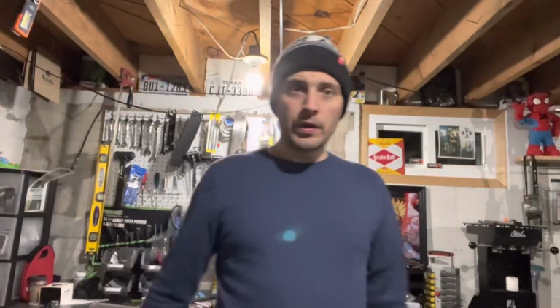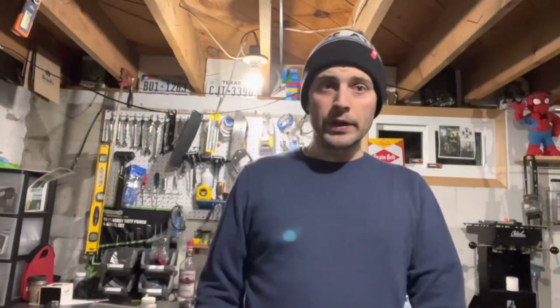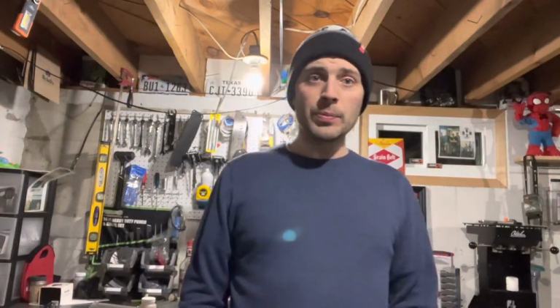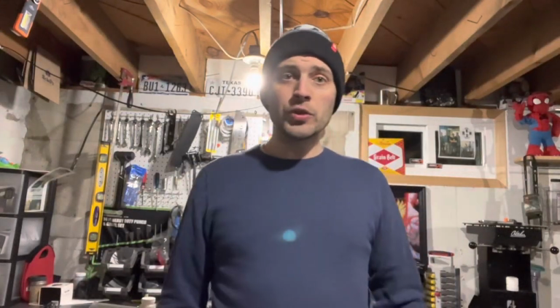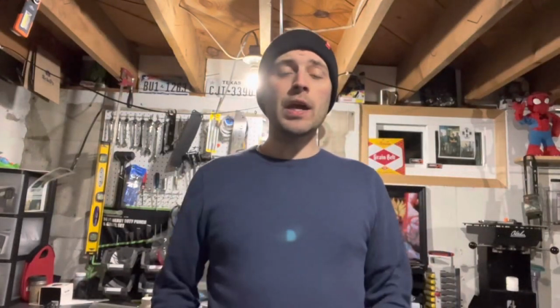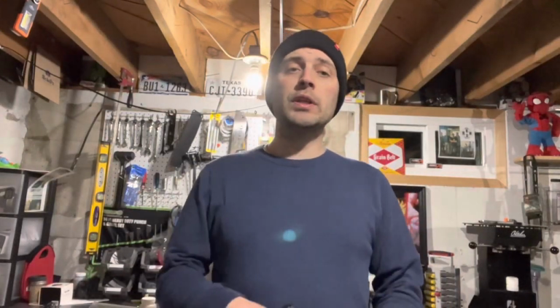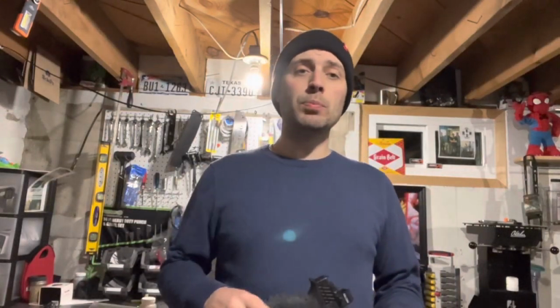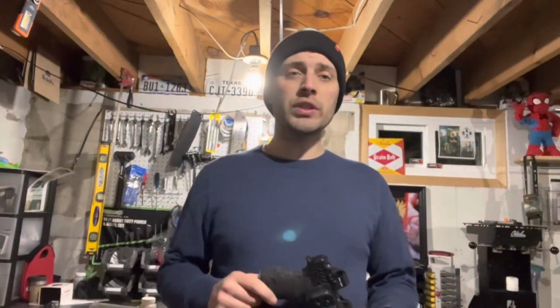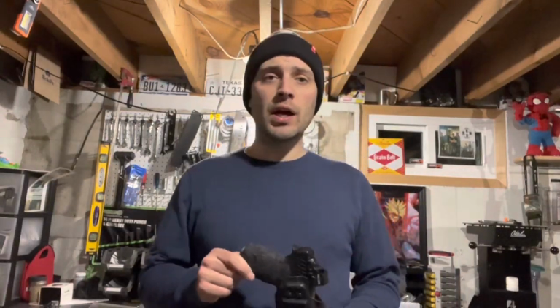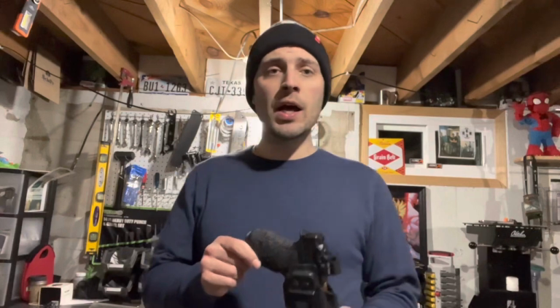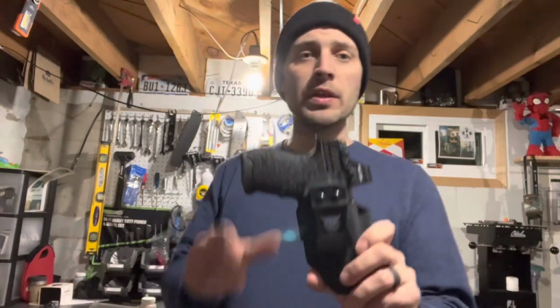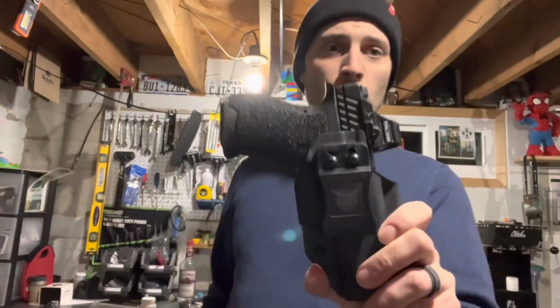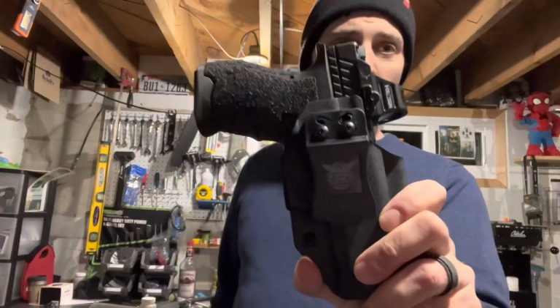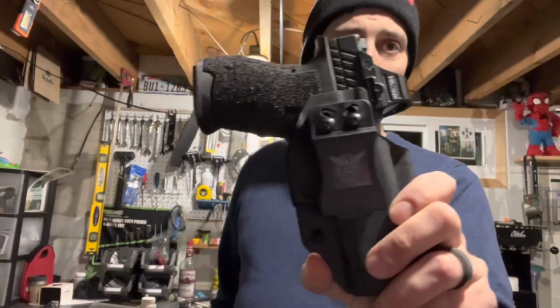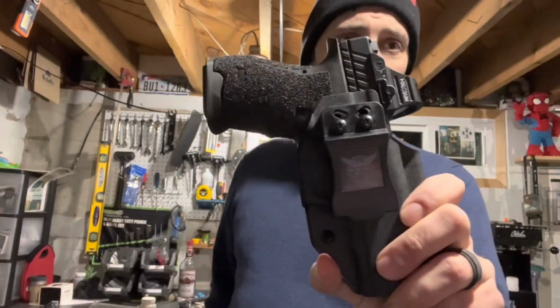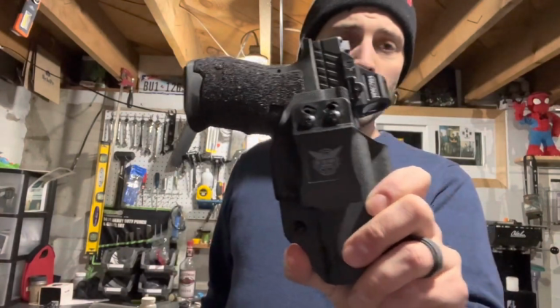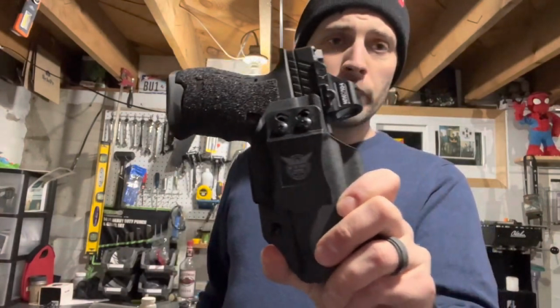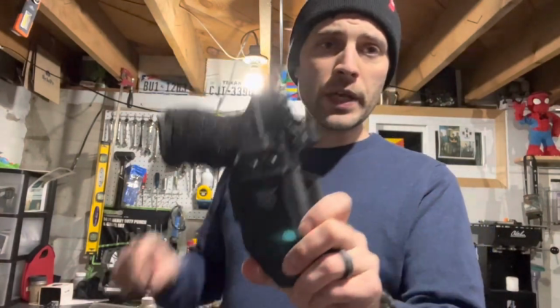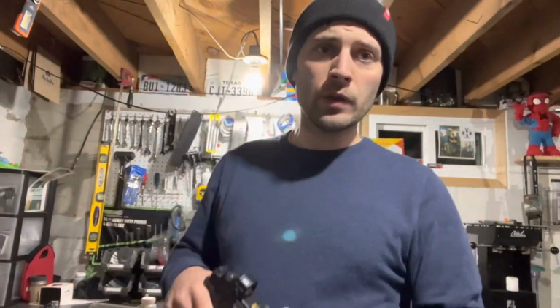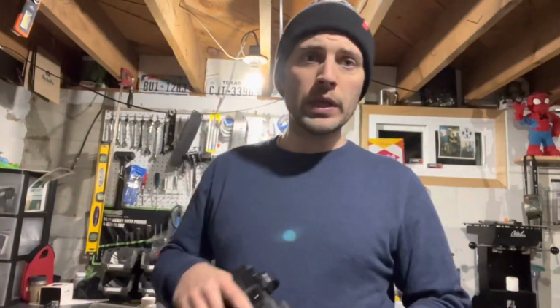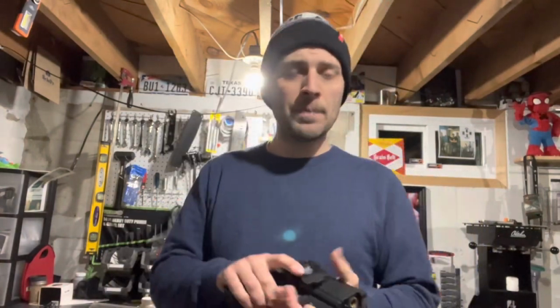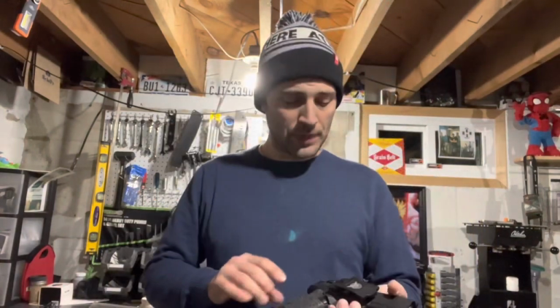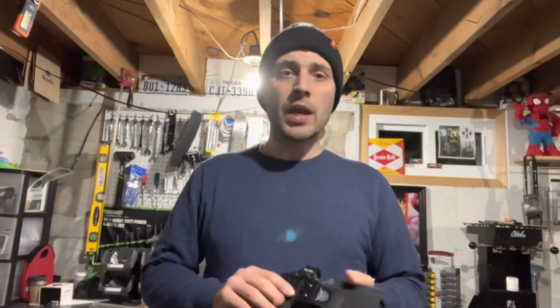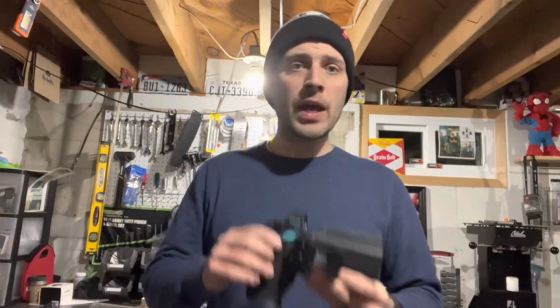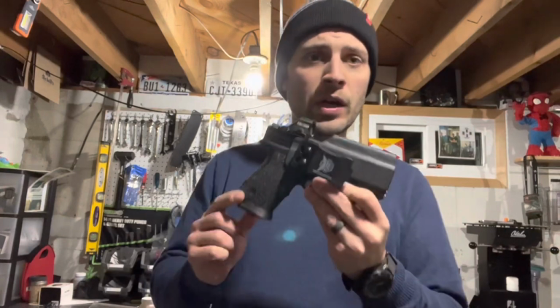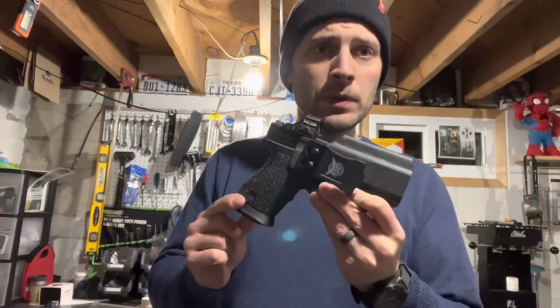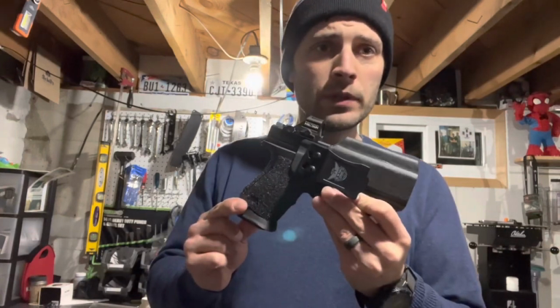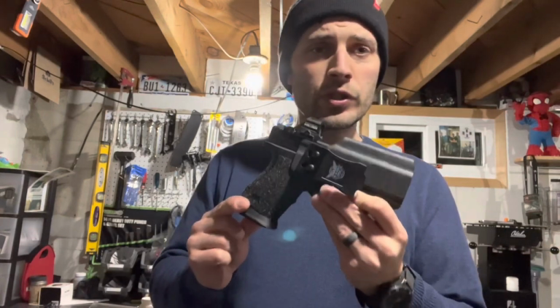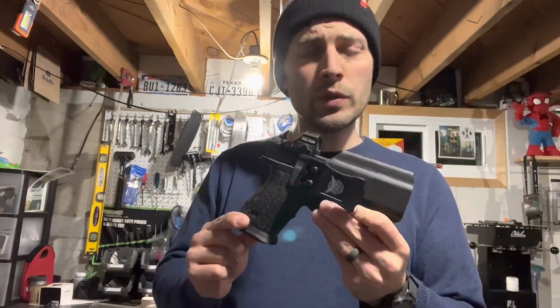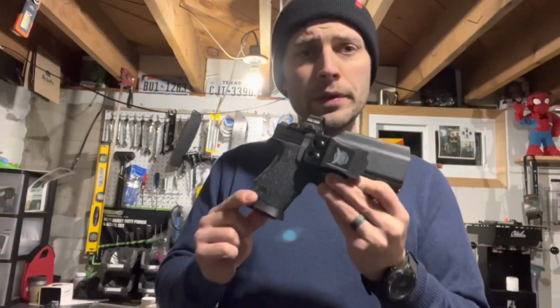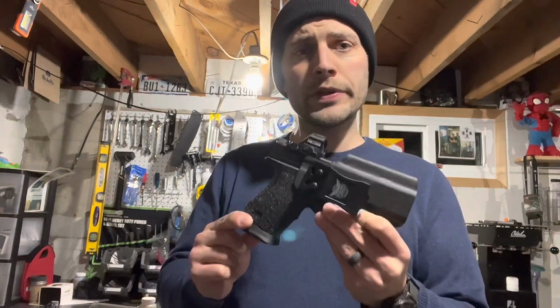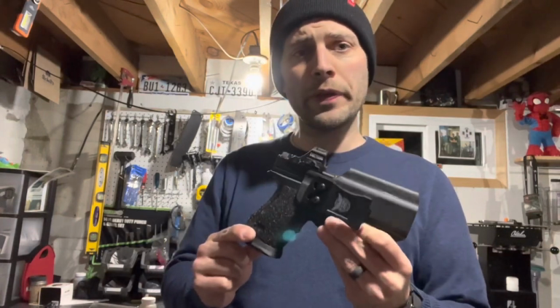All right guys, I promised I would keep you posted on the We The People holster for my Dagger when it came in, and it has come, so stay tuned and I'll tell you what I think.